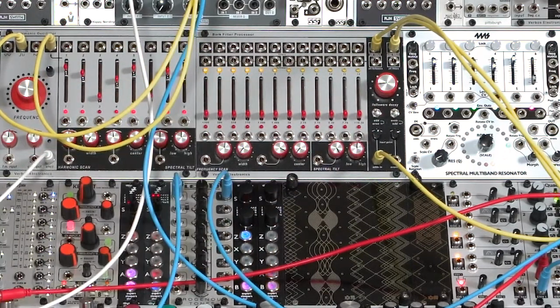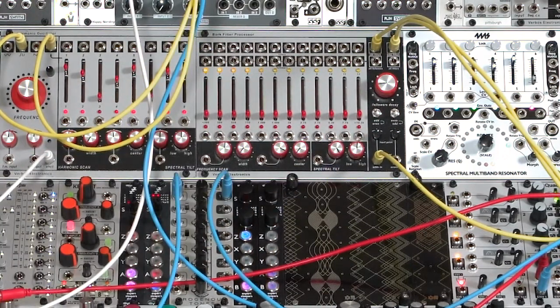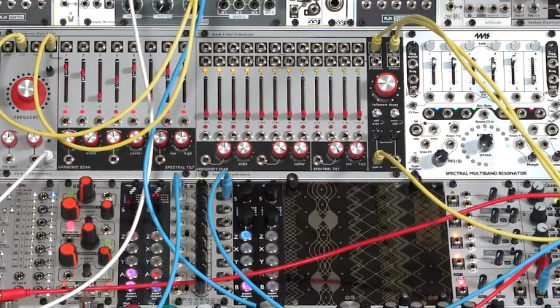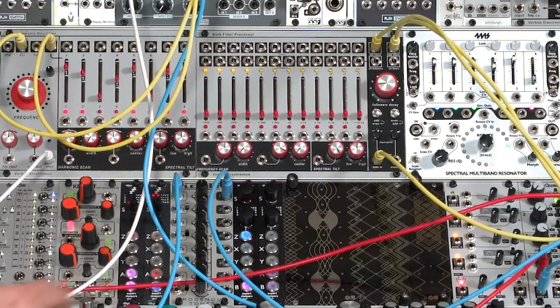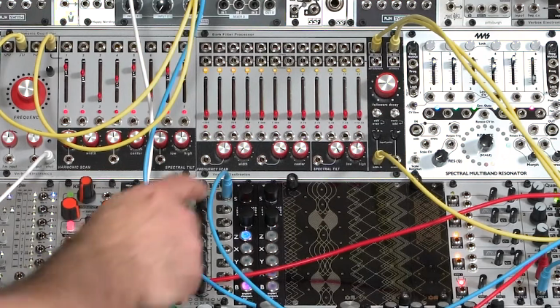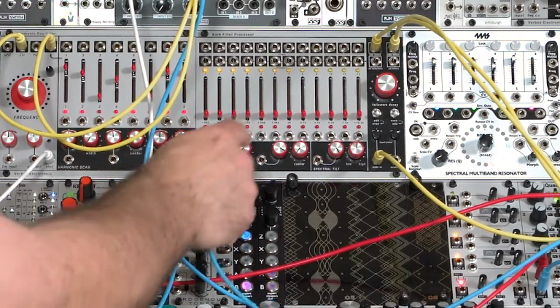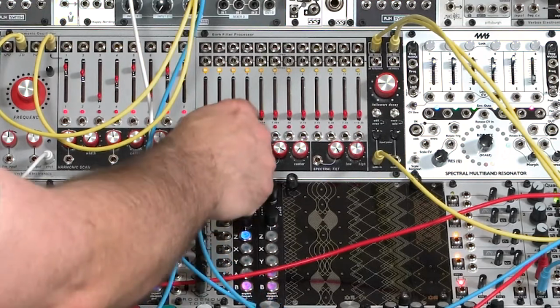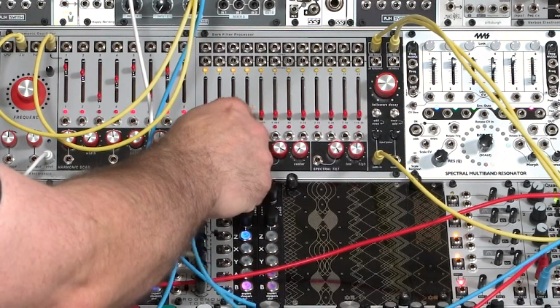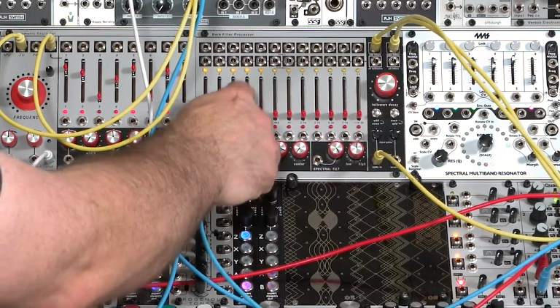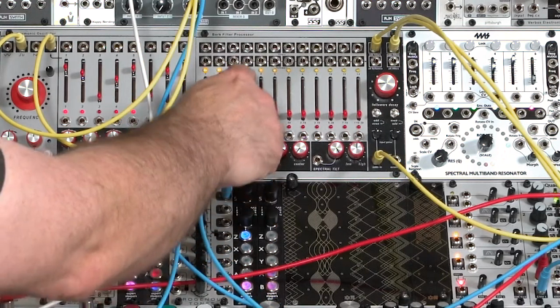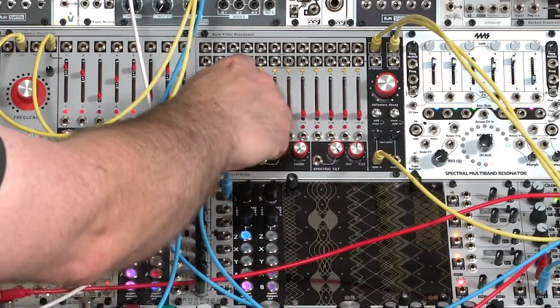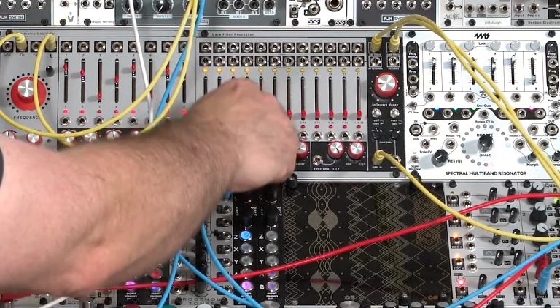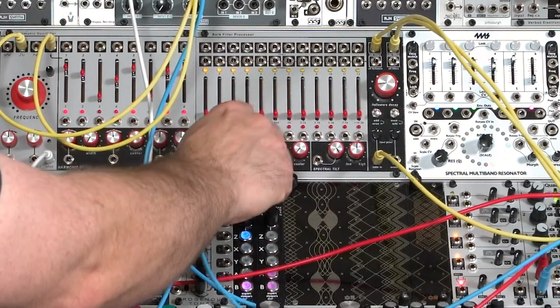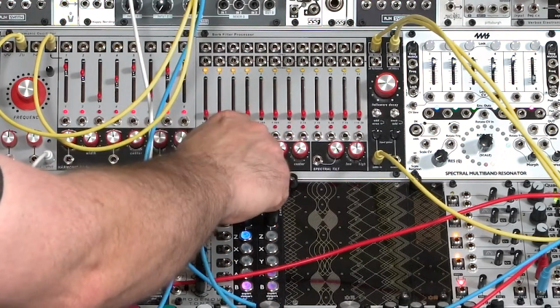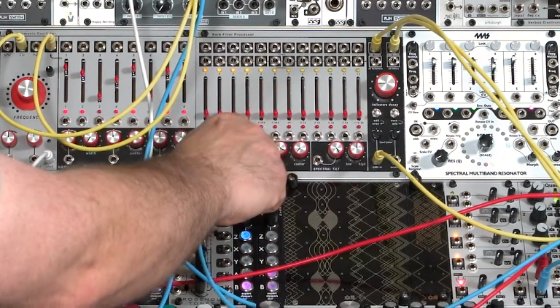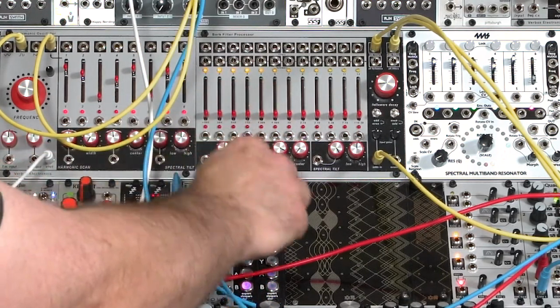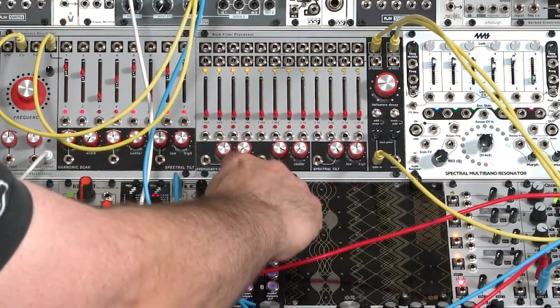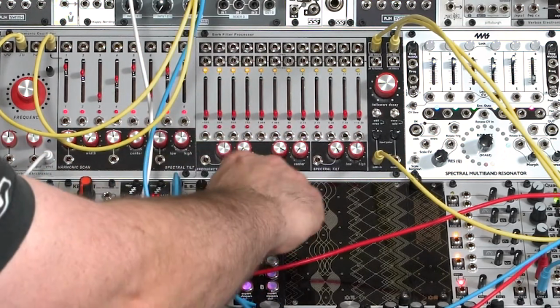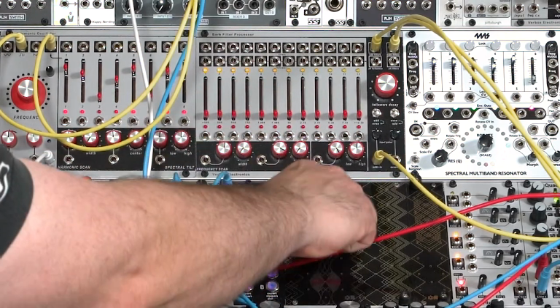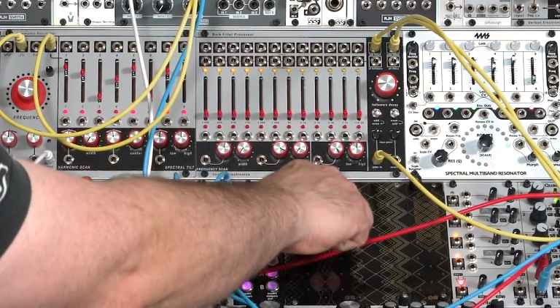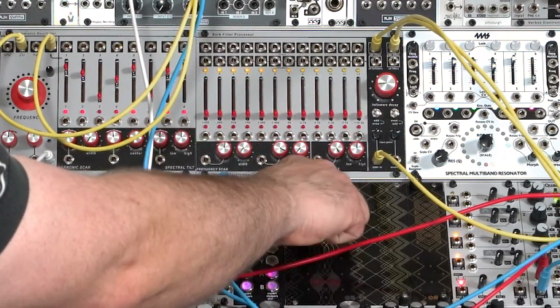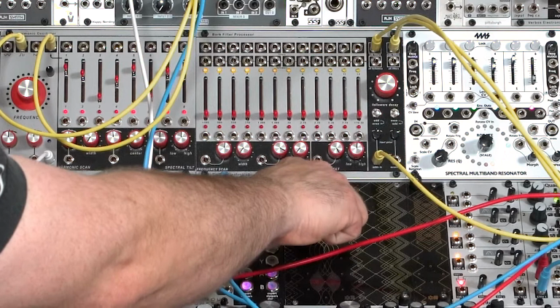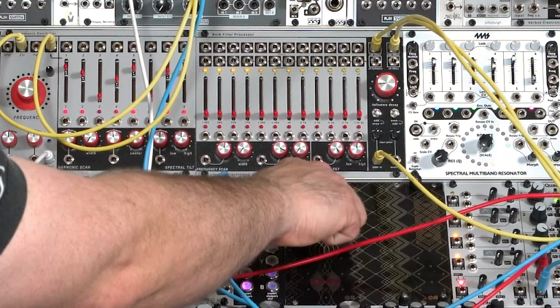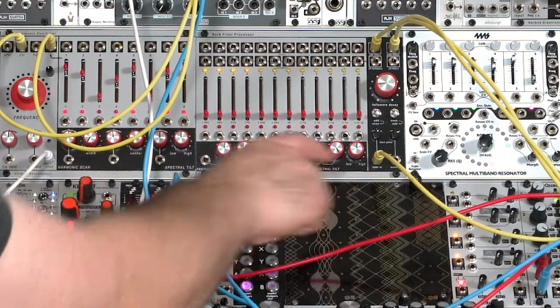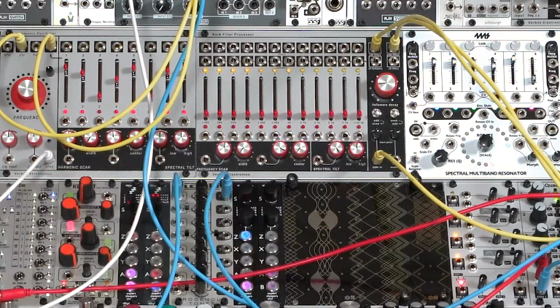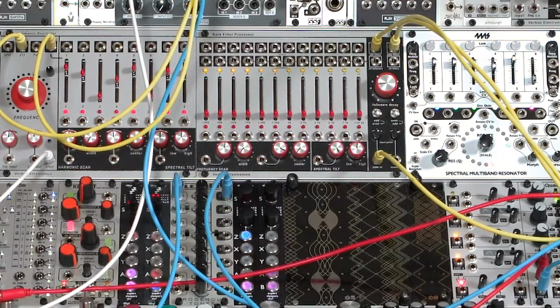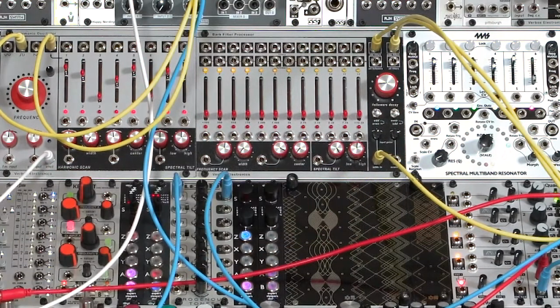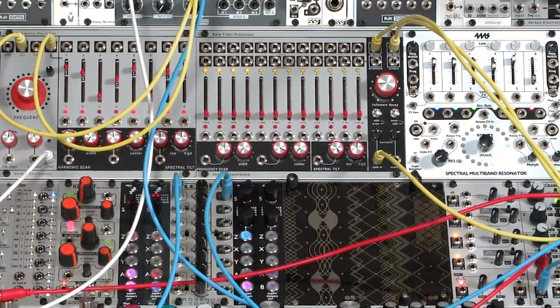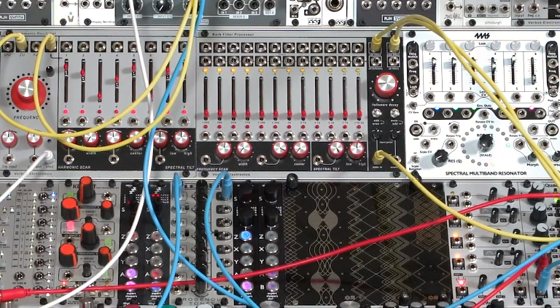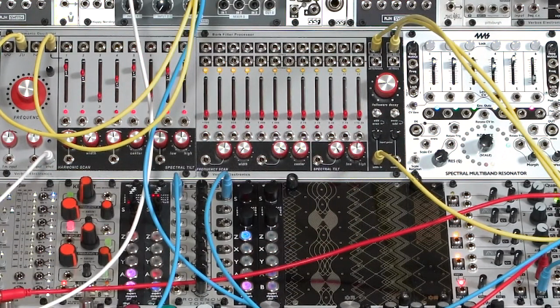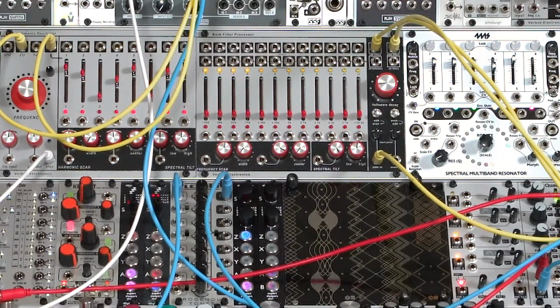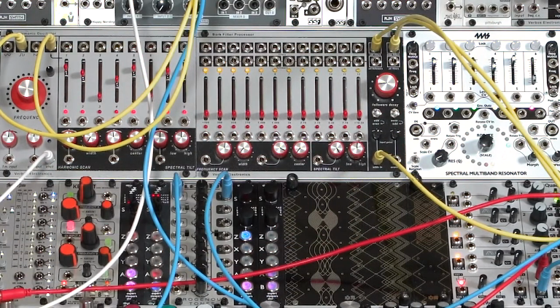Remember, everything adds together: your sliders, the control voltages, the frequency scan and spectral tilt, and even the envelope followers inside the module — but we'll talk about that later.